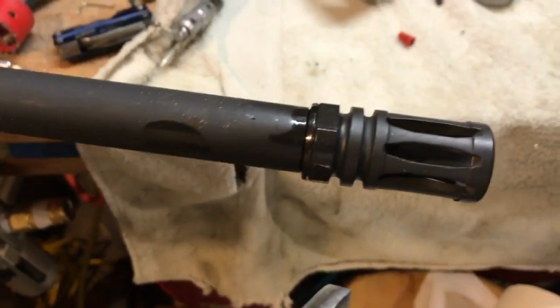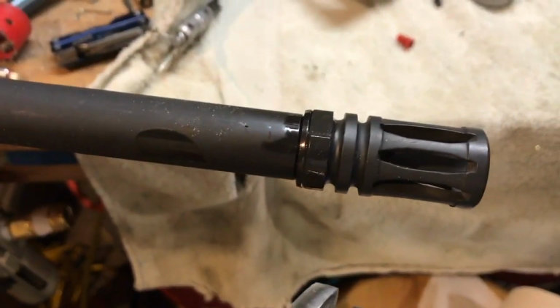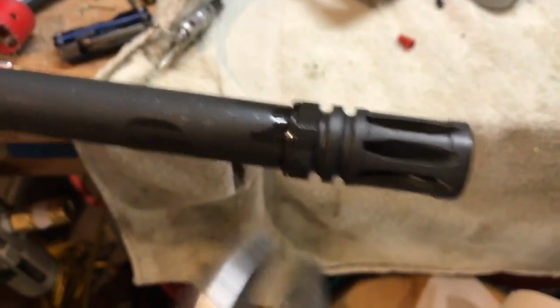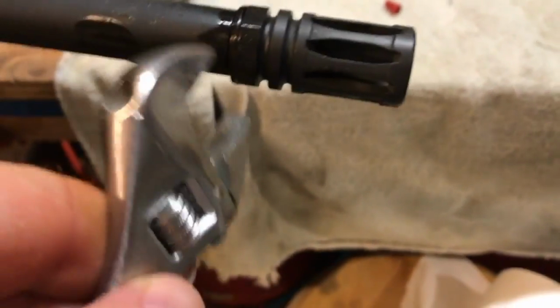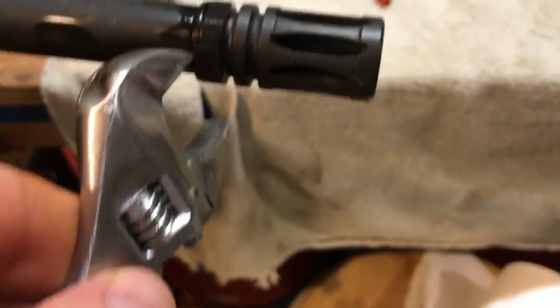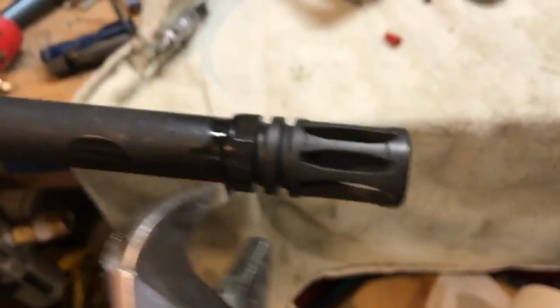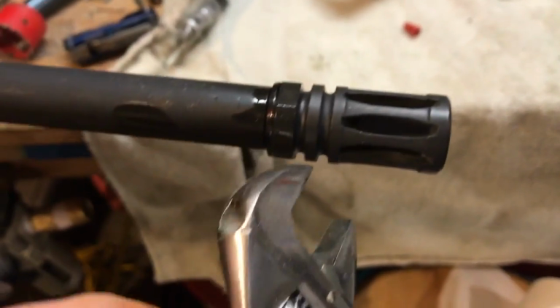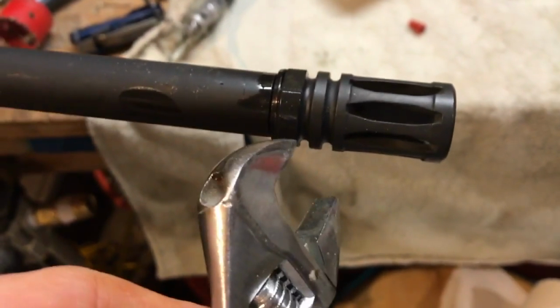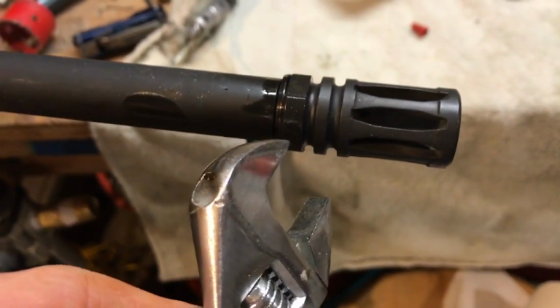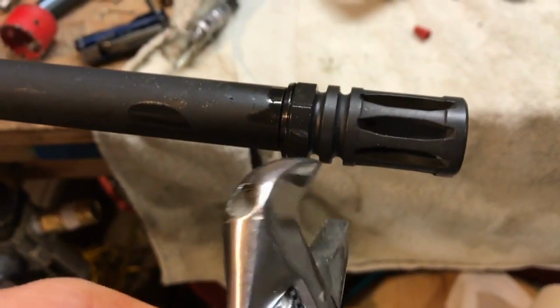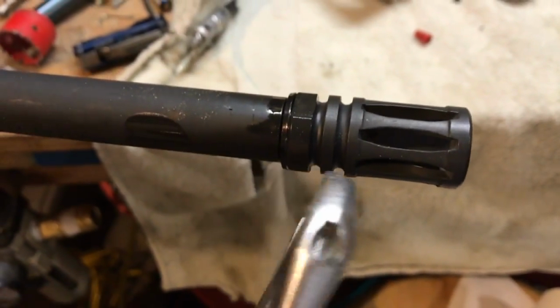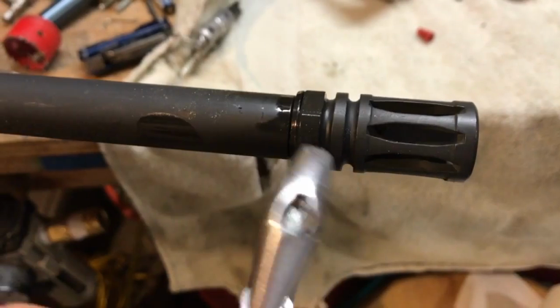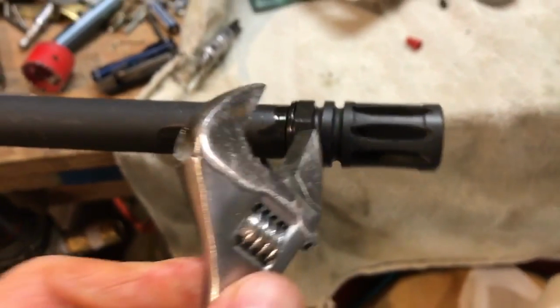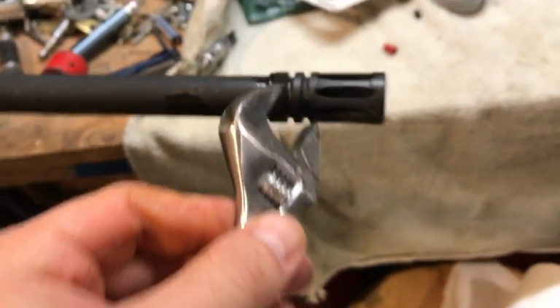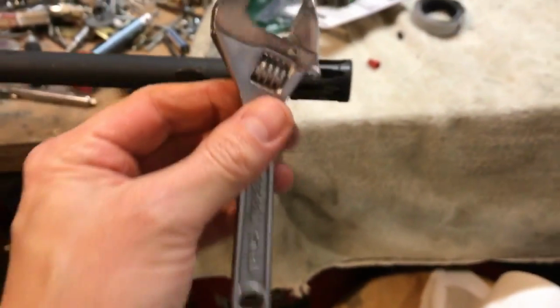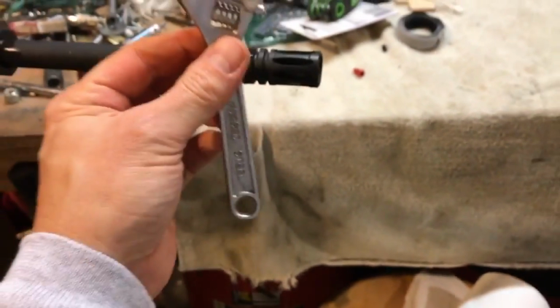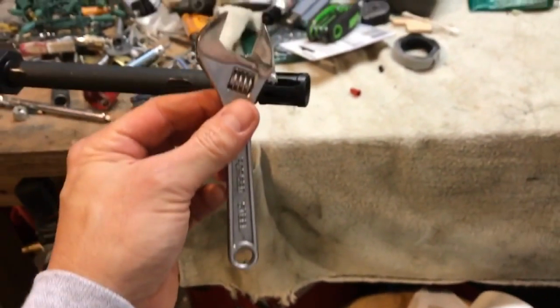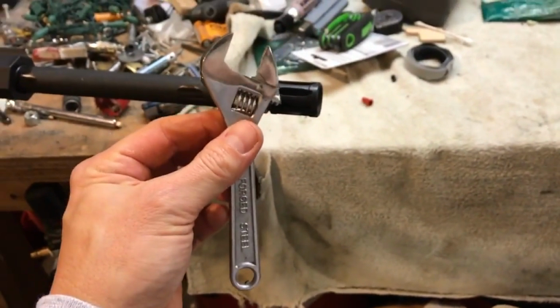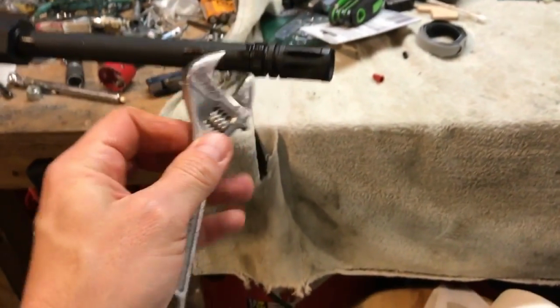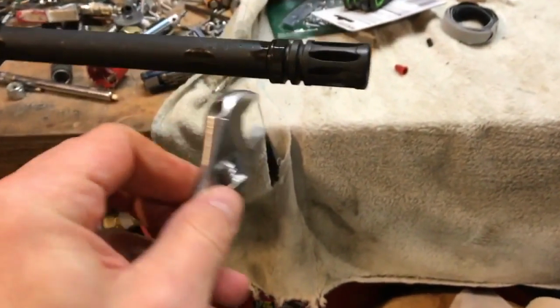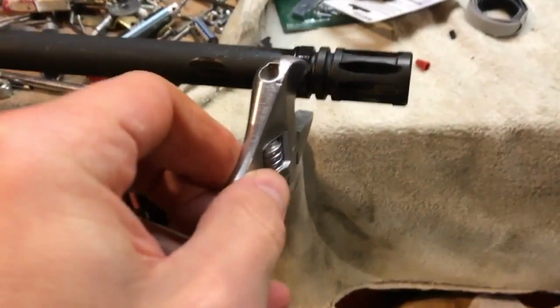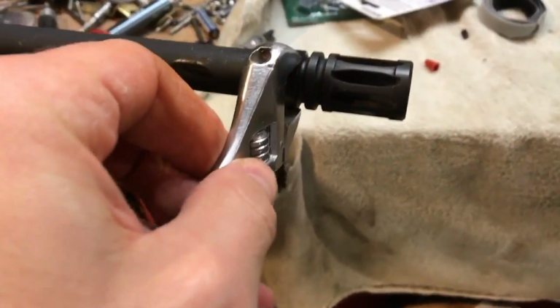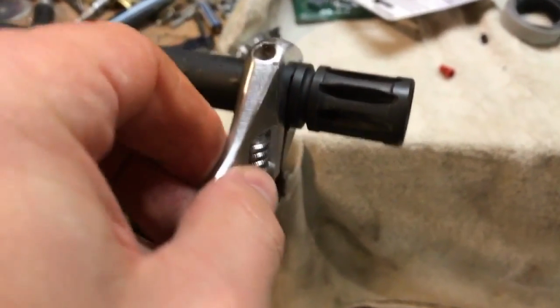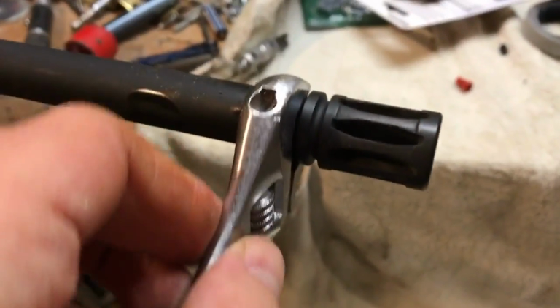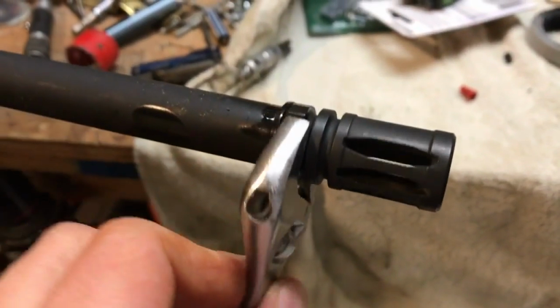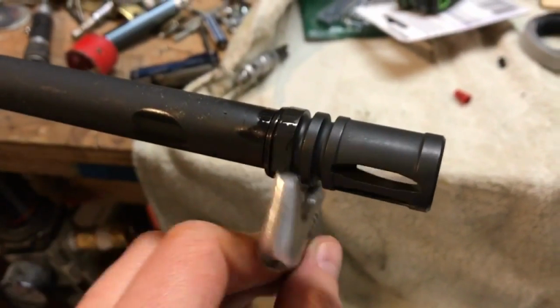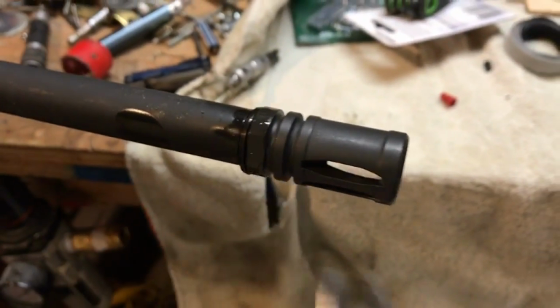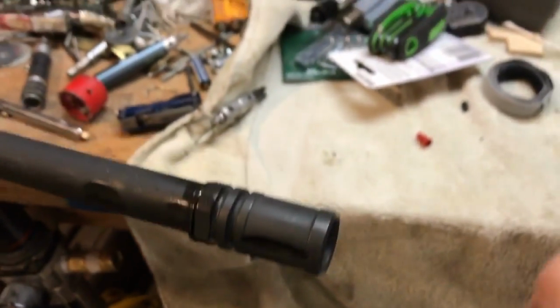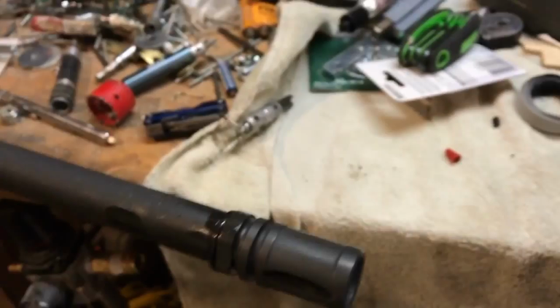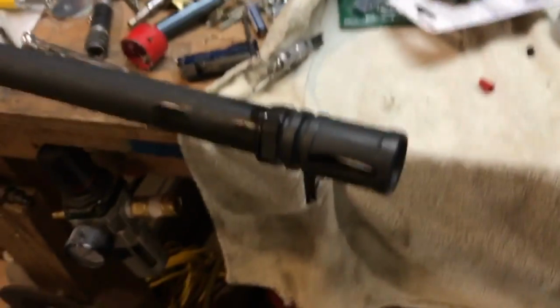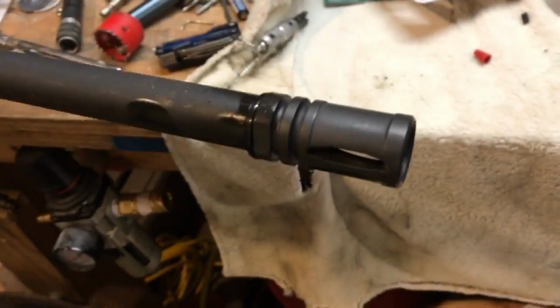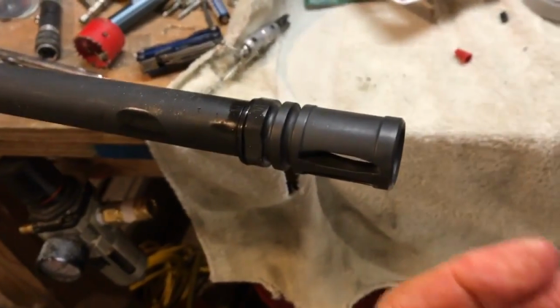The flash suppressor takes a 19mm. My 19mm wasn't fat enough so I had to use a small crescent wrench, but with the penetrant it just comes right off.